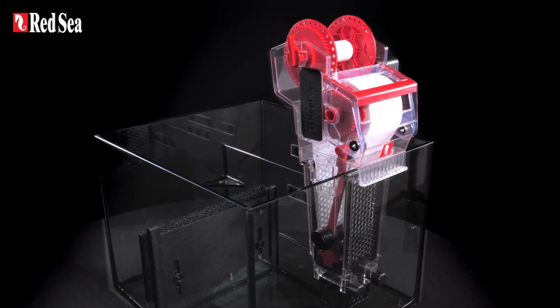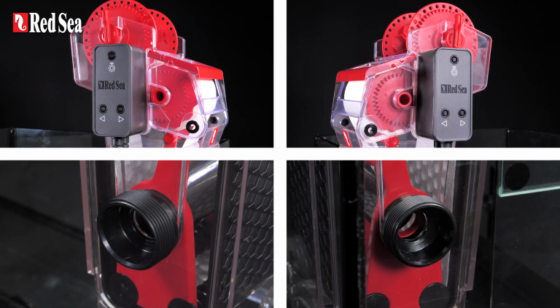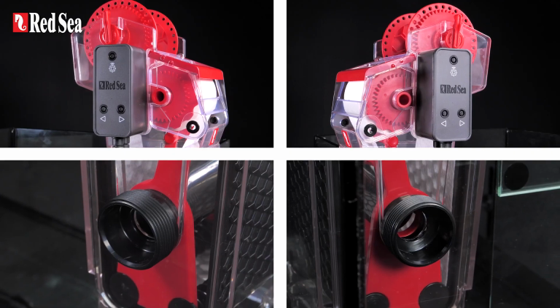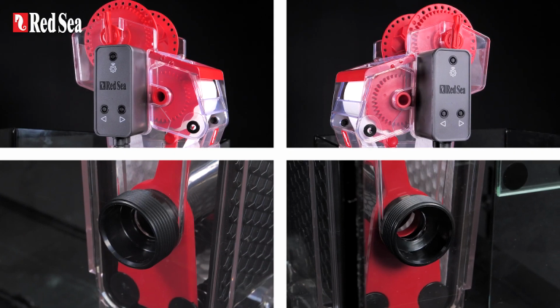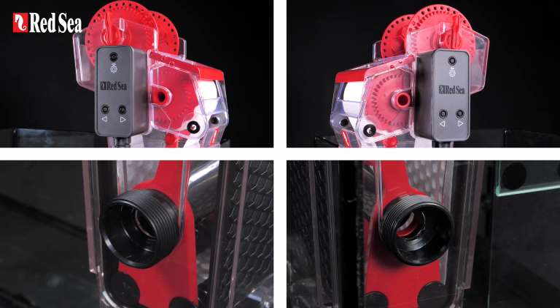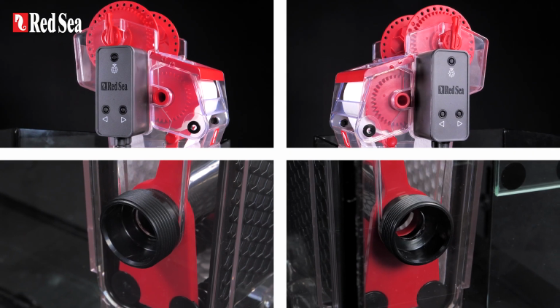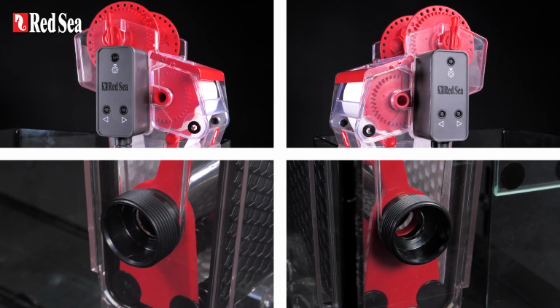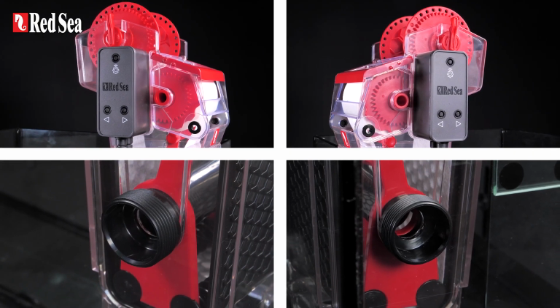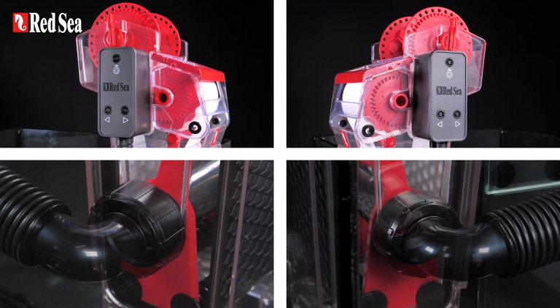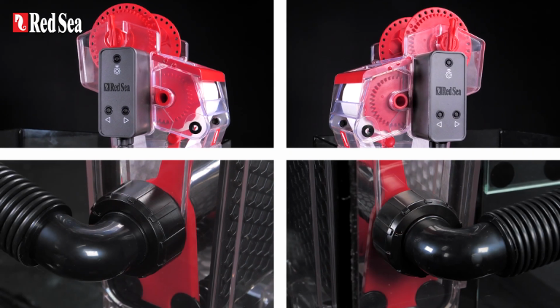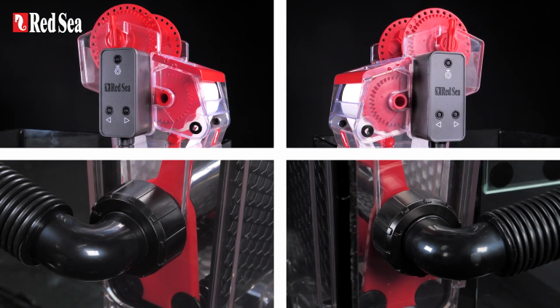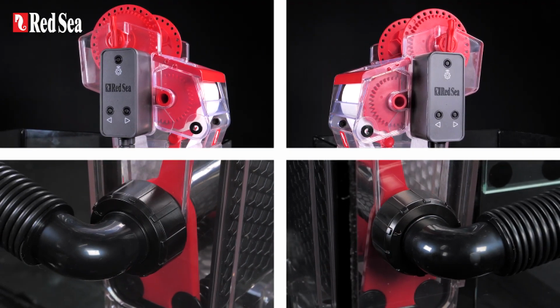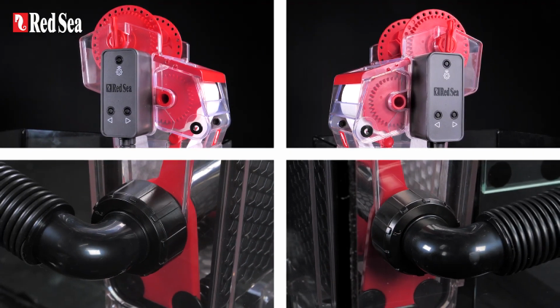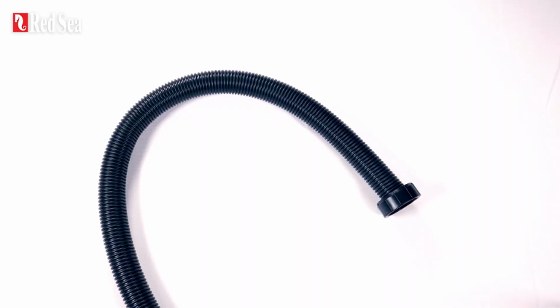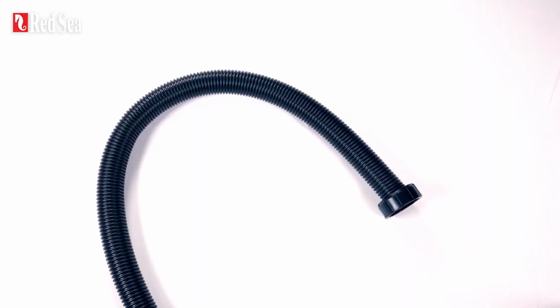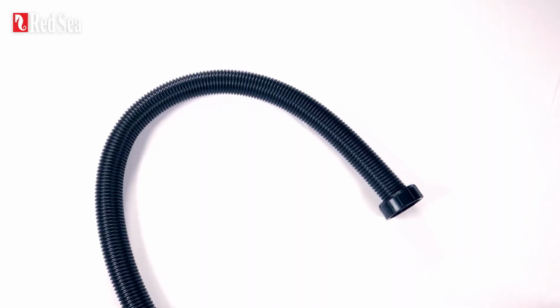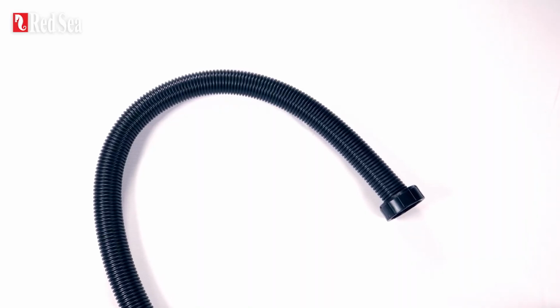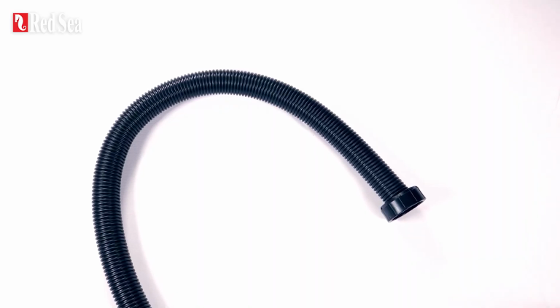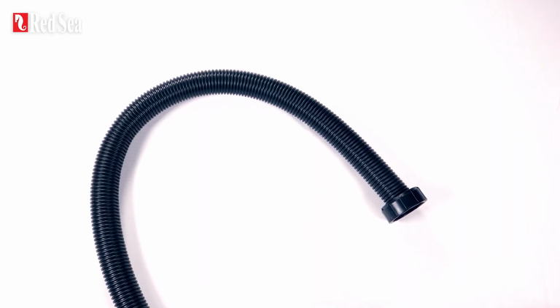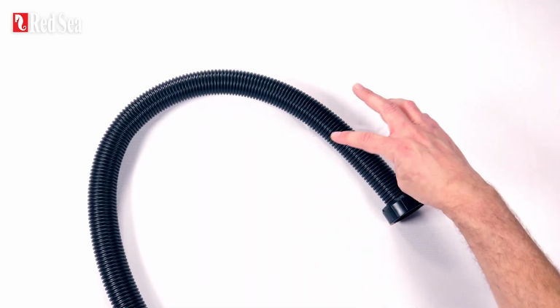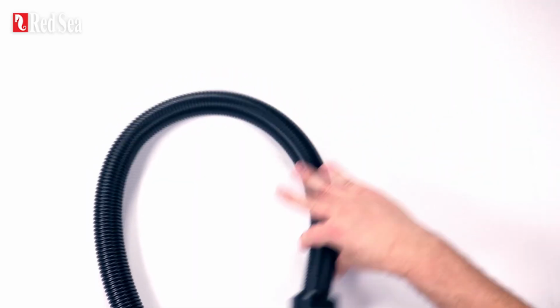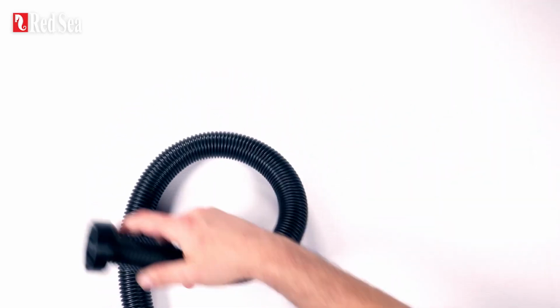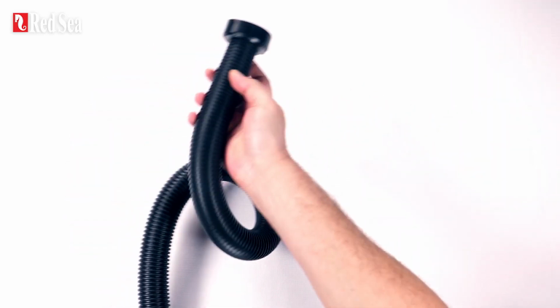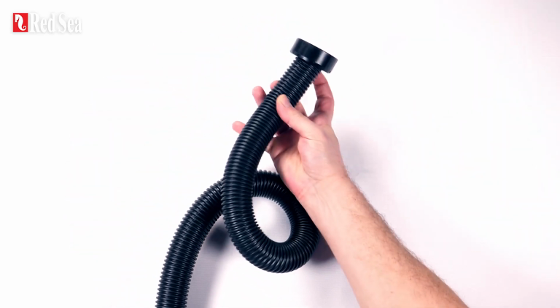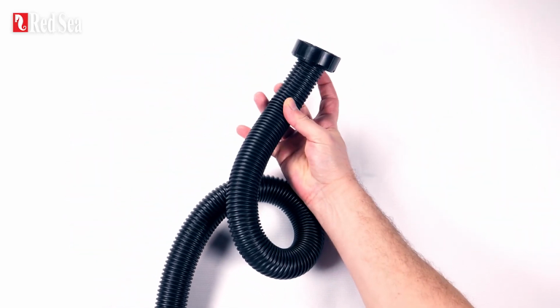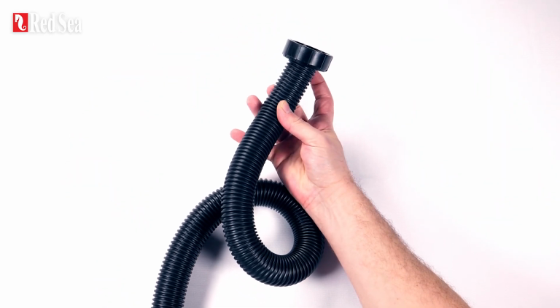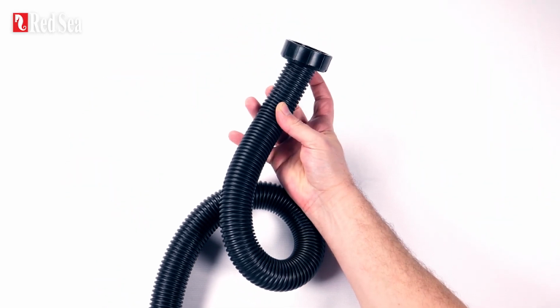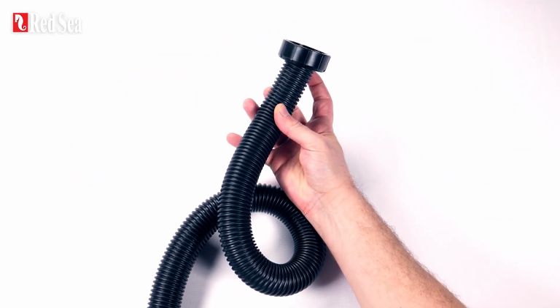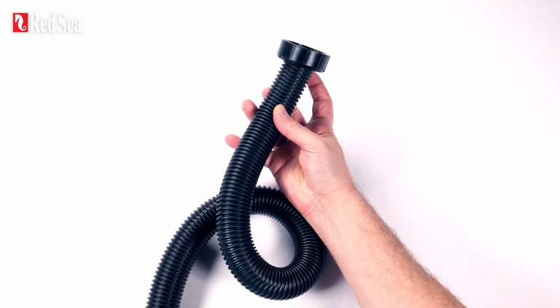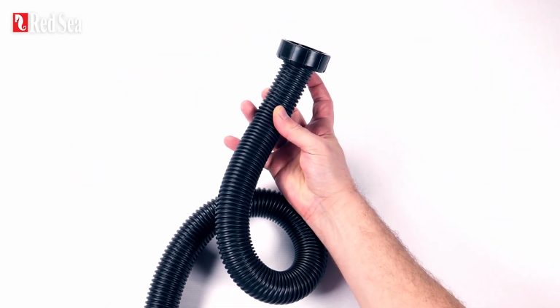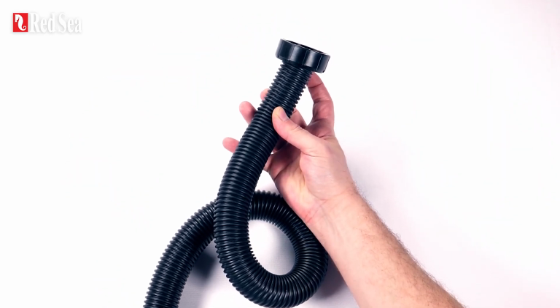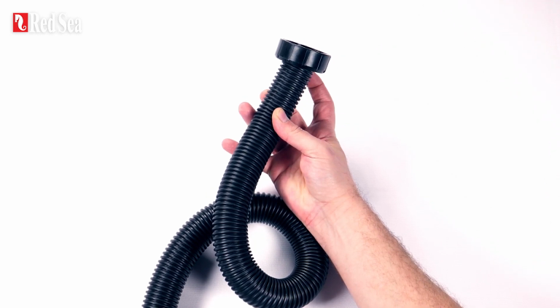The water inlet and the controller can be positioned on either side, while the unit attaches to the downflow pipe via a kink-resistant, corrugated inlet hose with a universal connector.